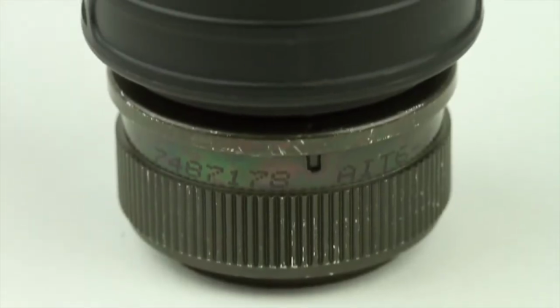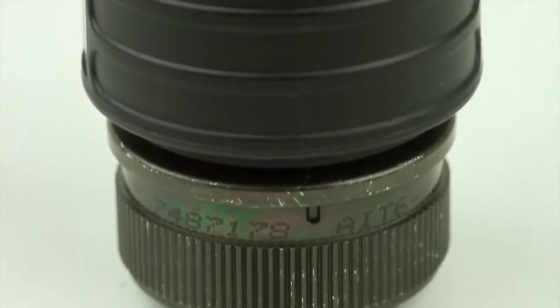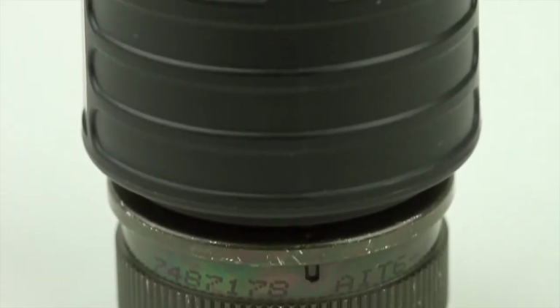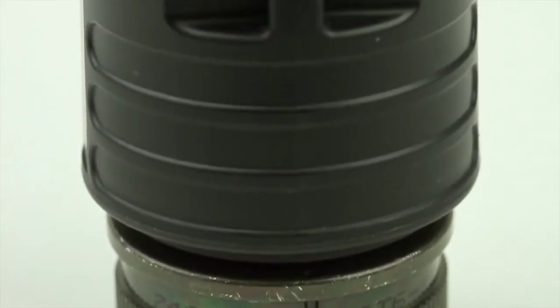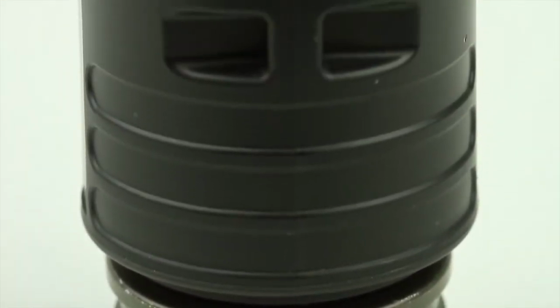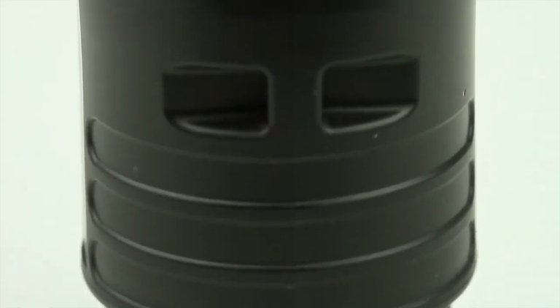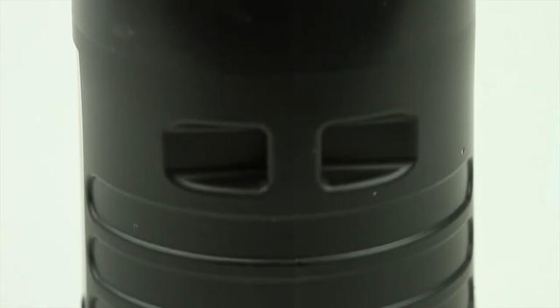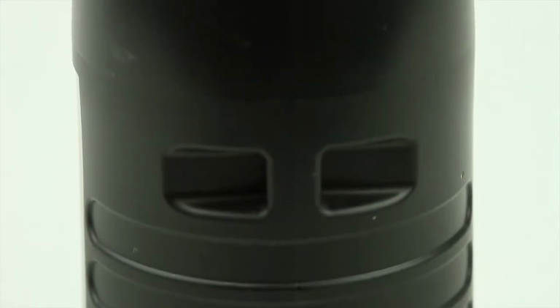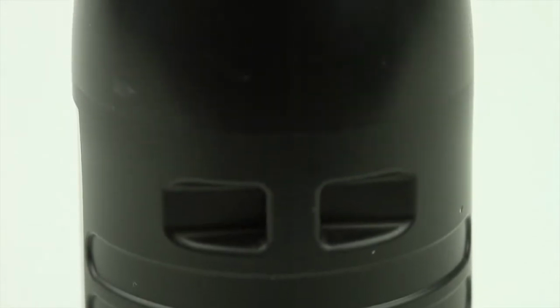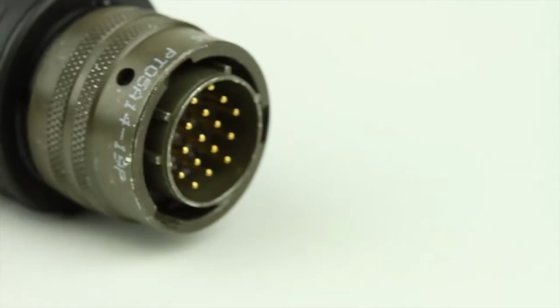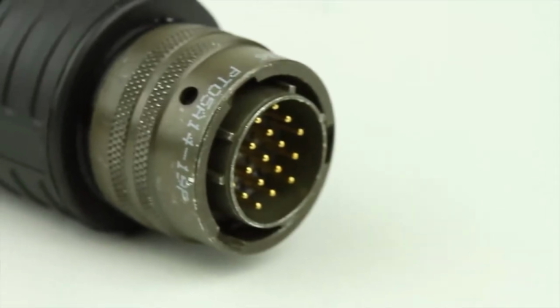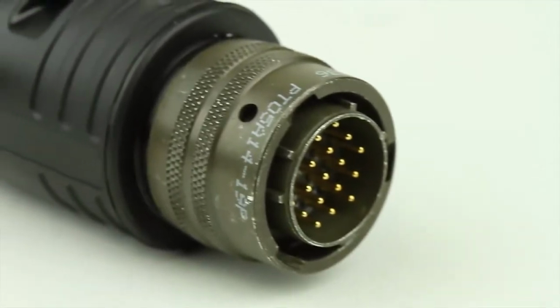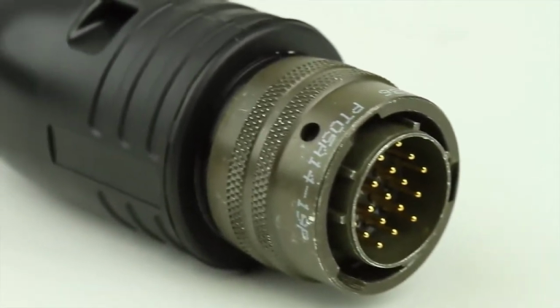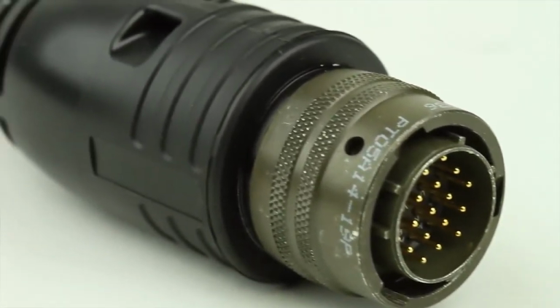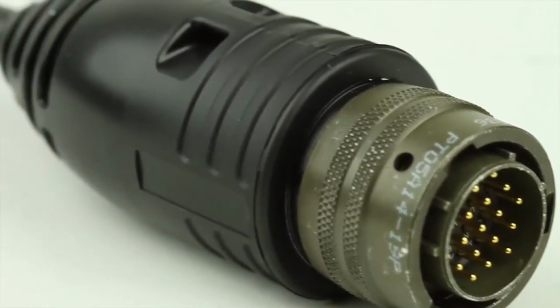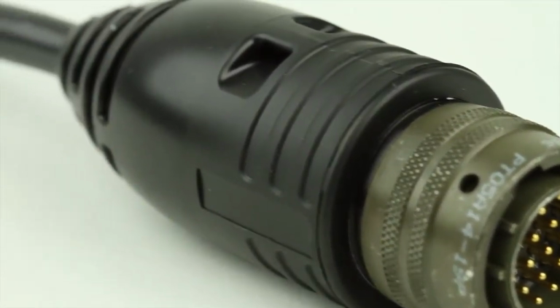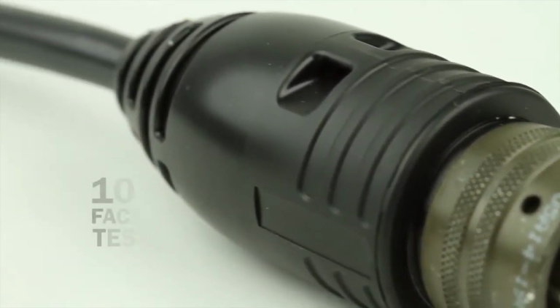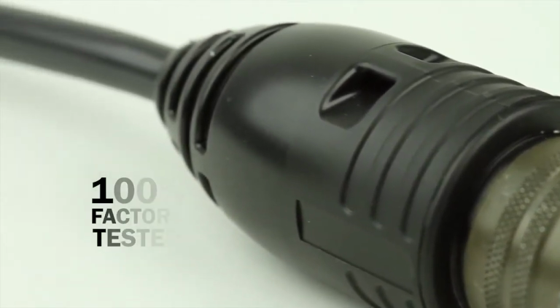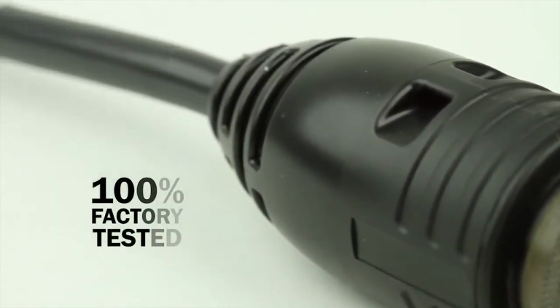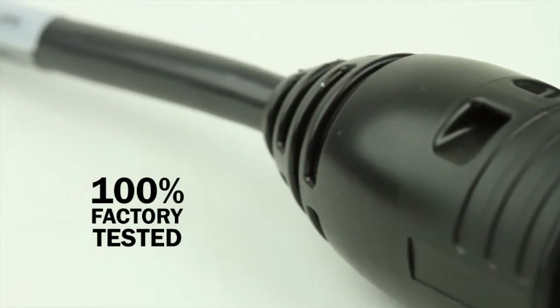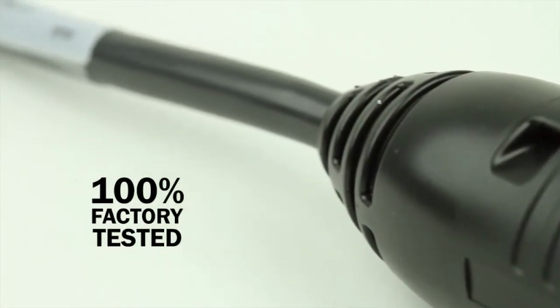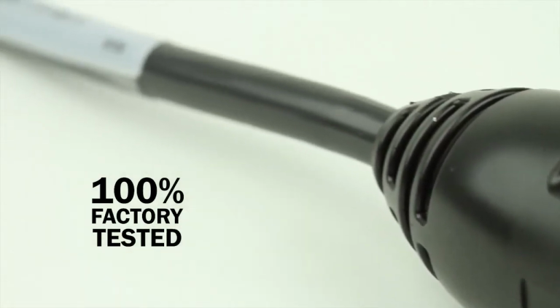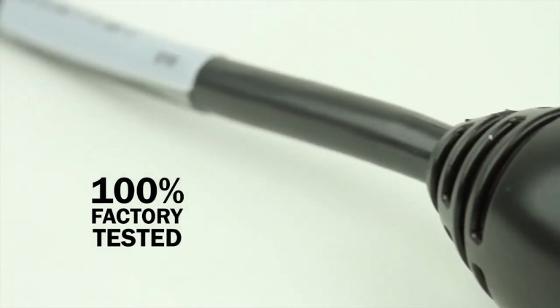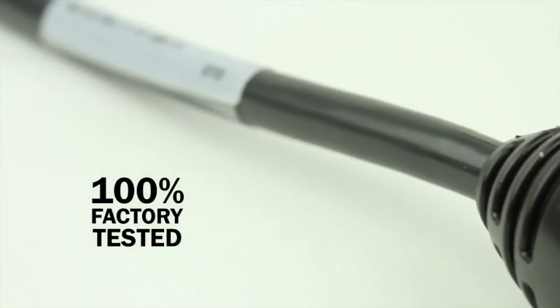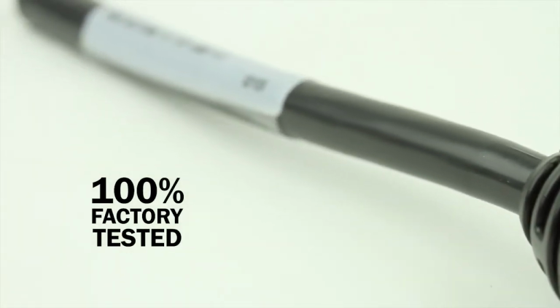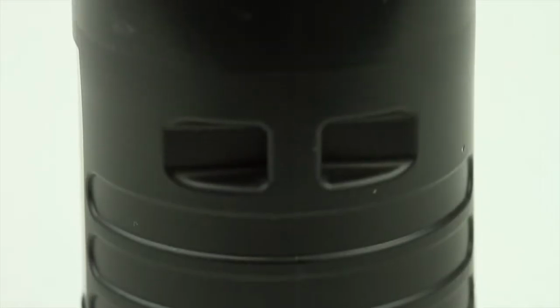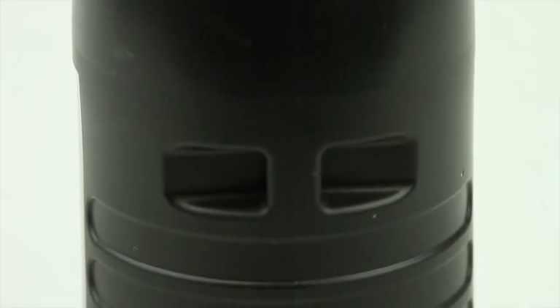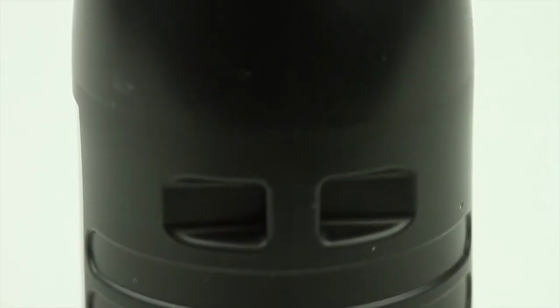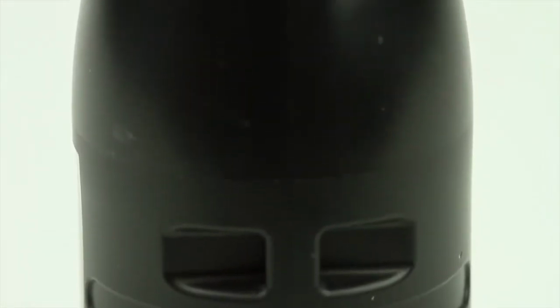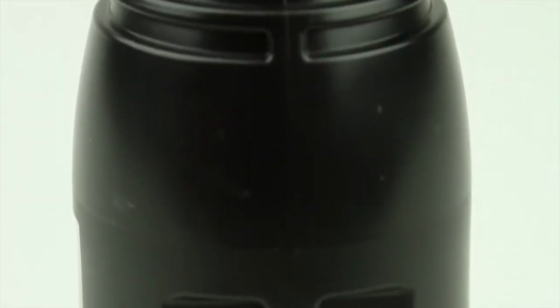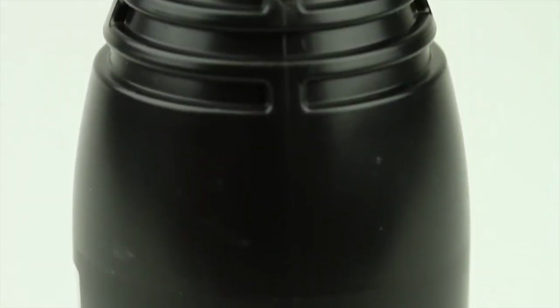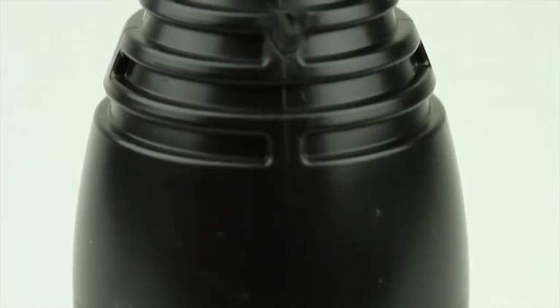With Turck's overmolded Mil-Spec cord sets, you receive a completely assembled and overmolded product that is 100% factory tested and ready to plug into your application with ease and get working faster.